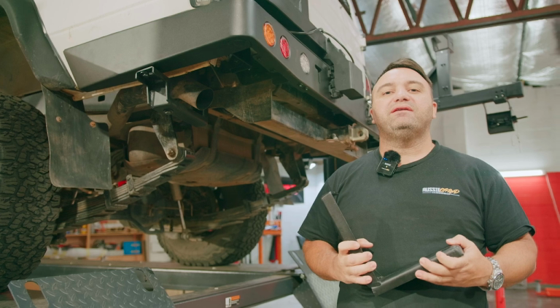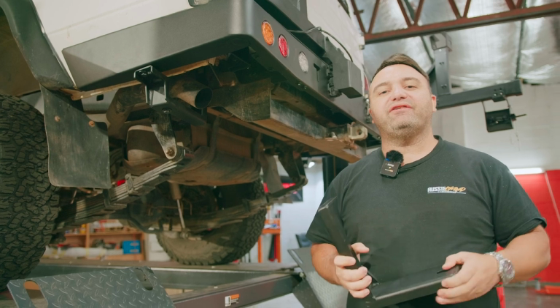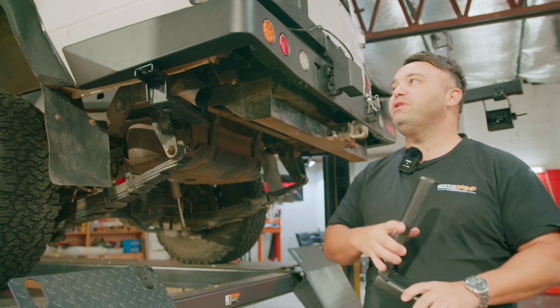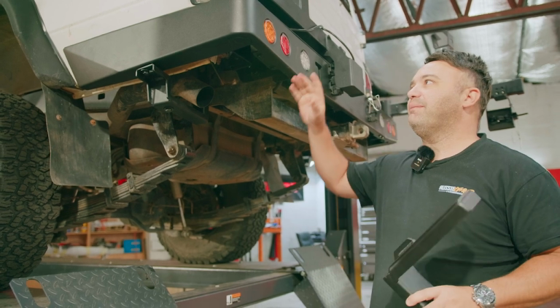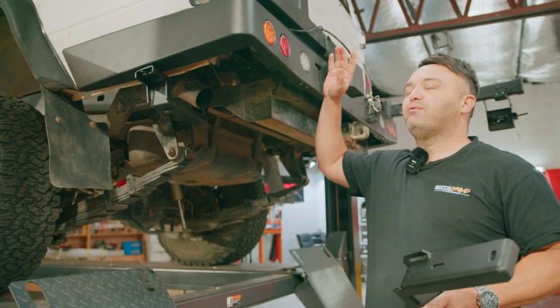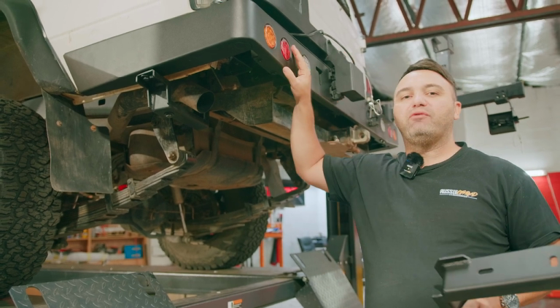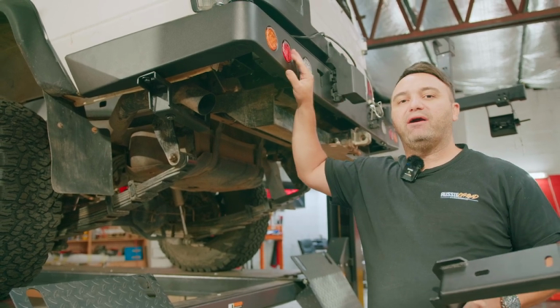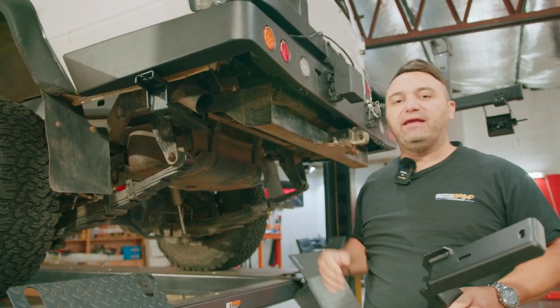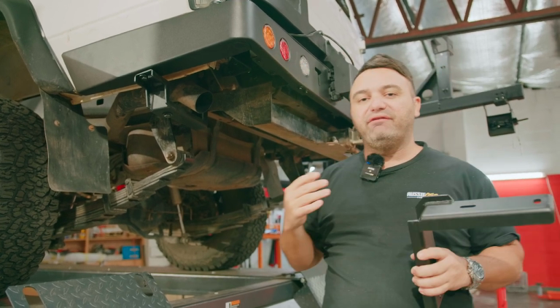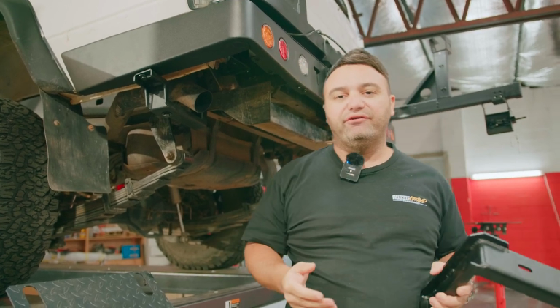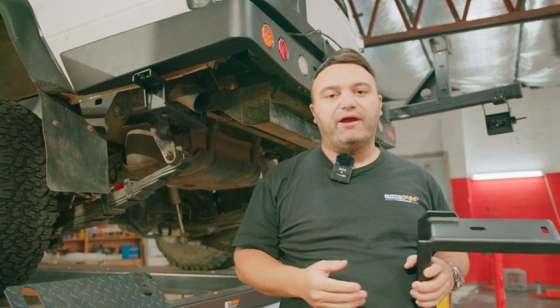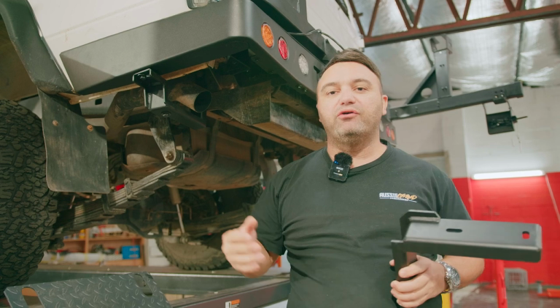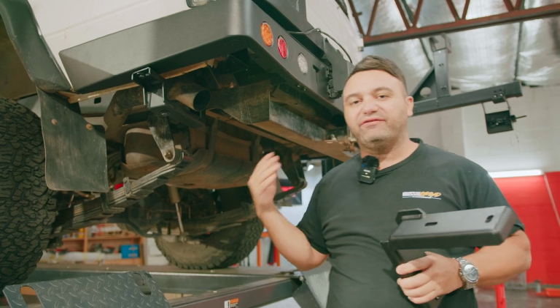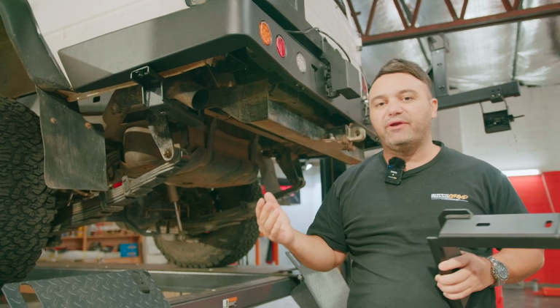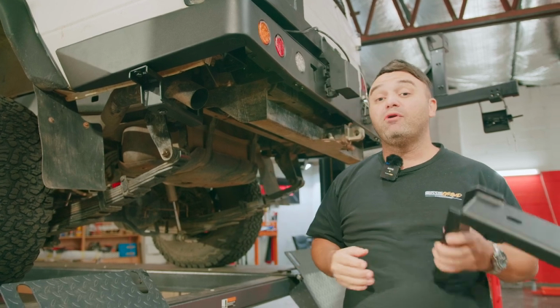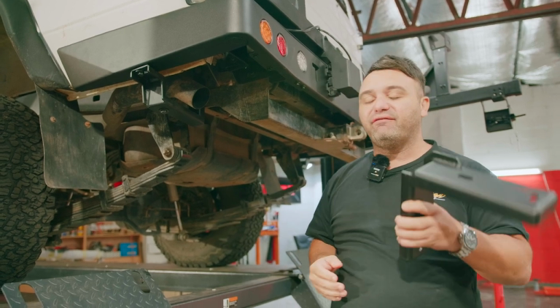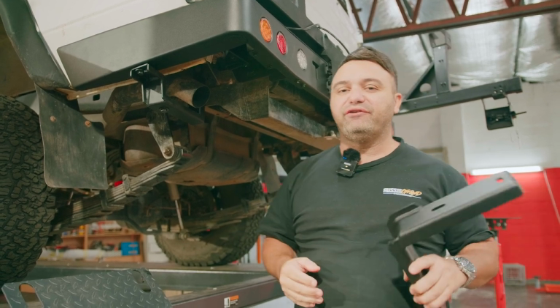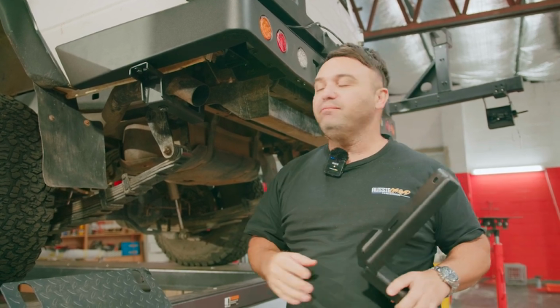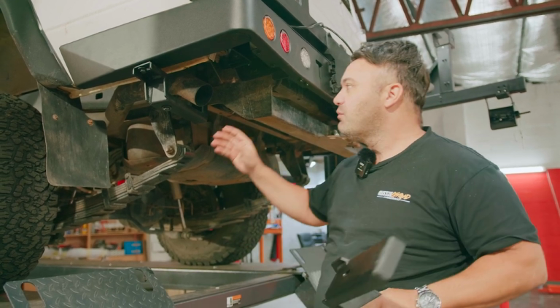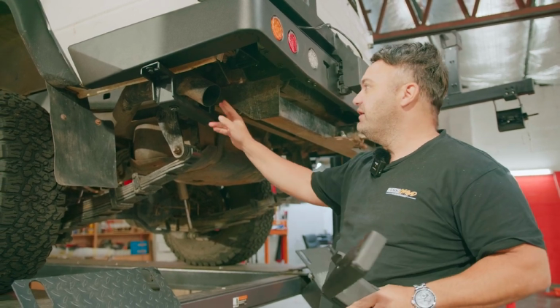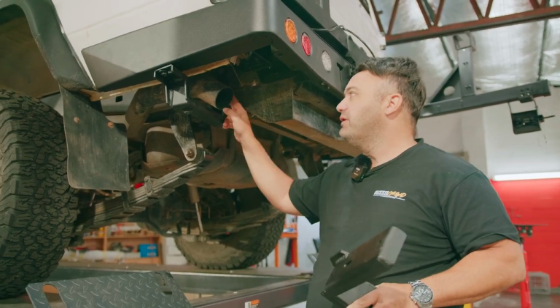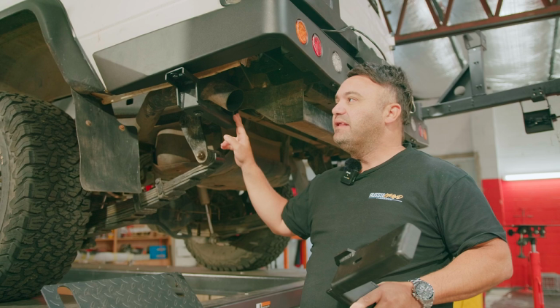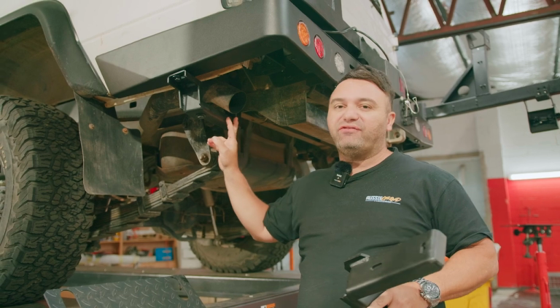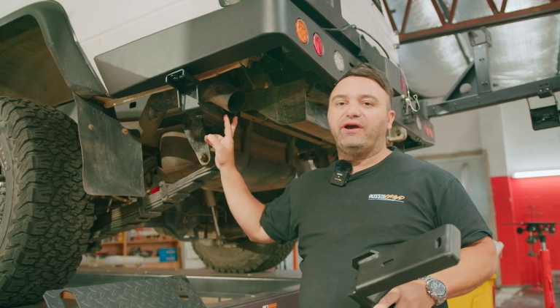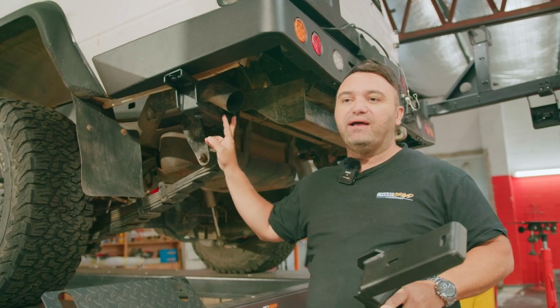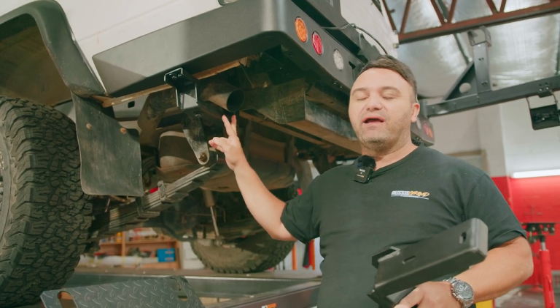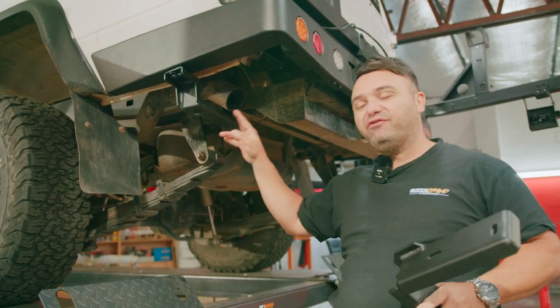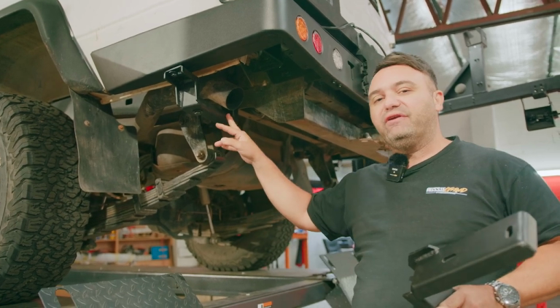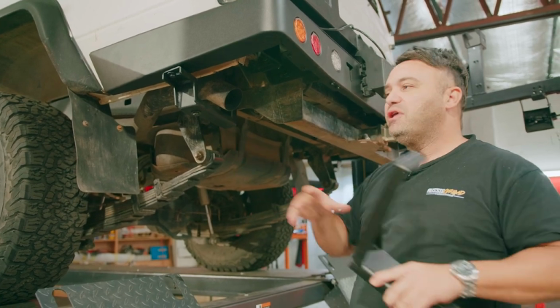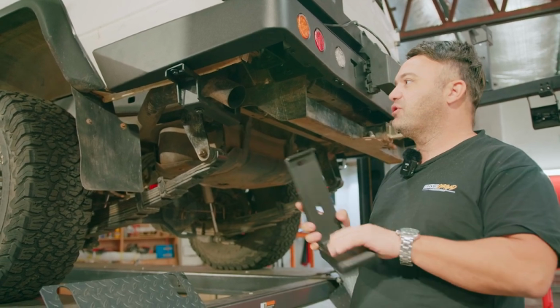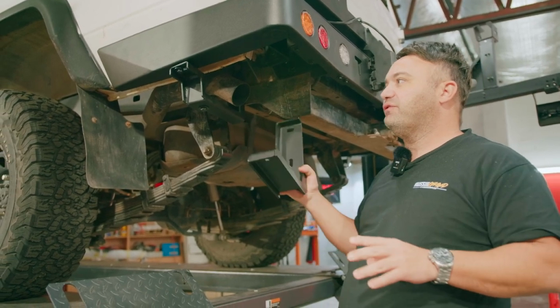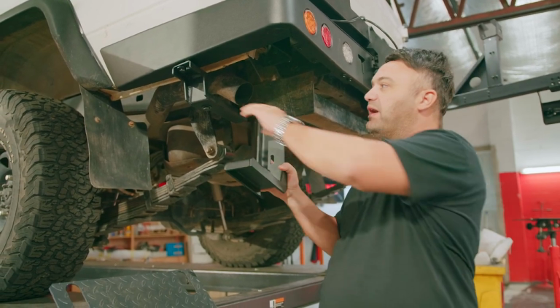G'day guys. When you're fitting up the Rock Armour rear bar on a 75 series troop carrier, a 78 series troop carrier, or even a 76 series wagon, right here on the passenger side of the vehicle, you're going to come across these two brackets.